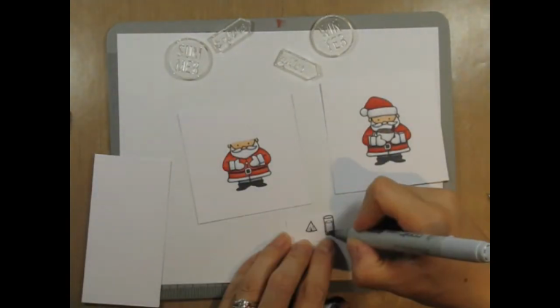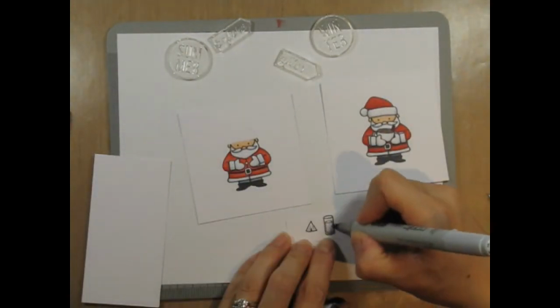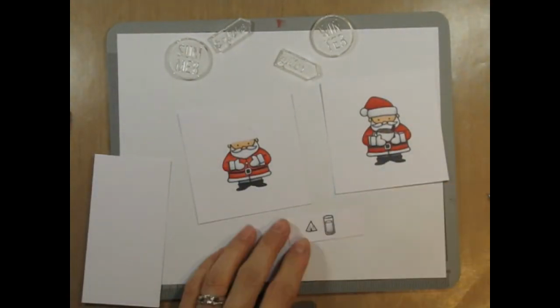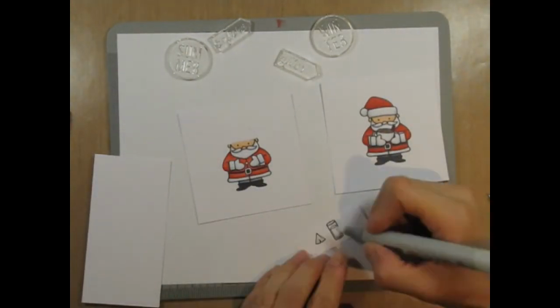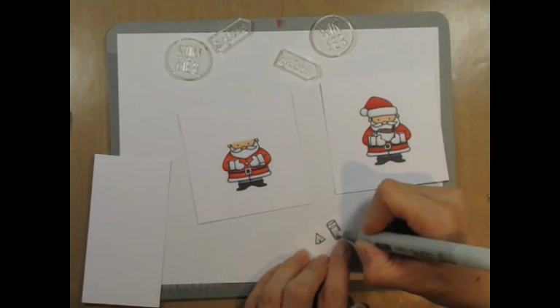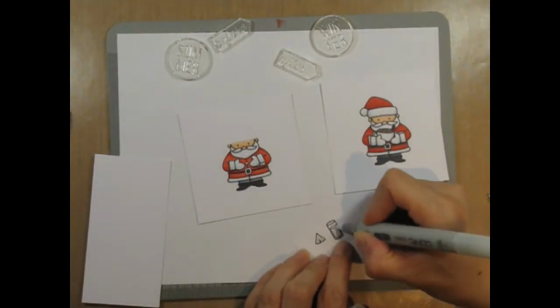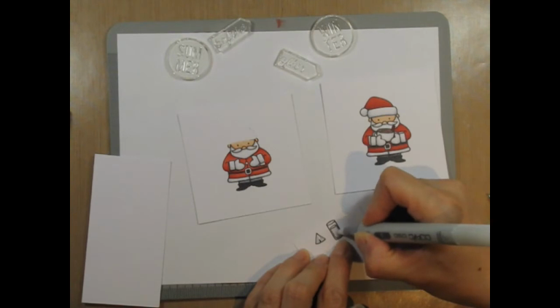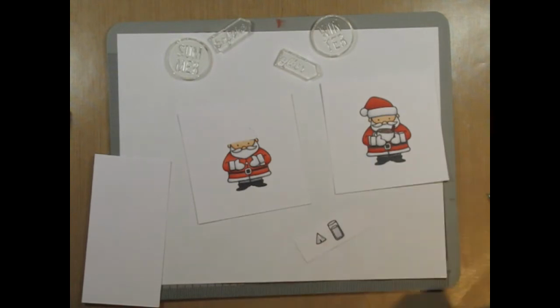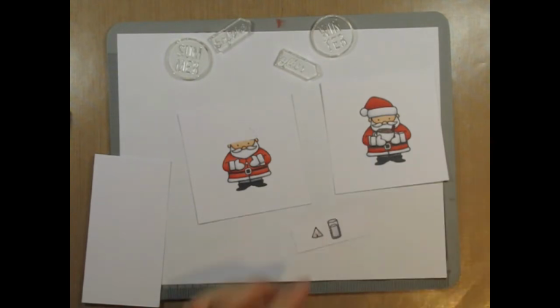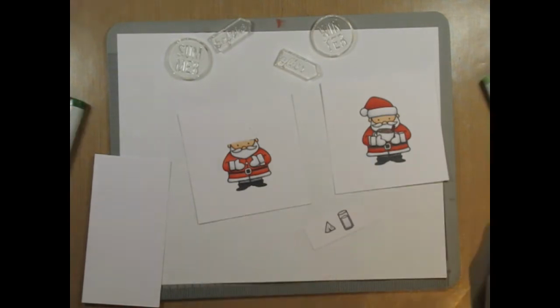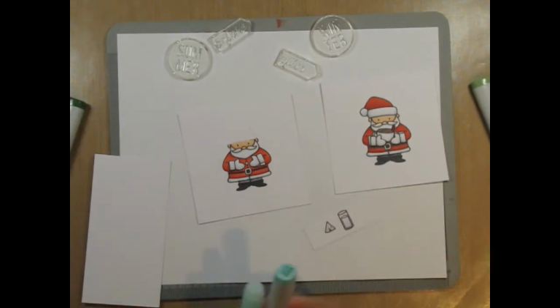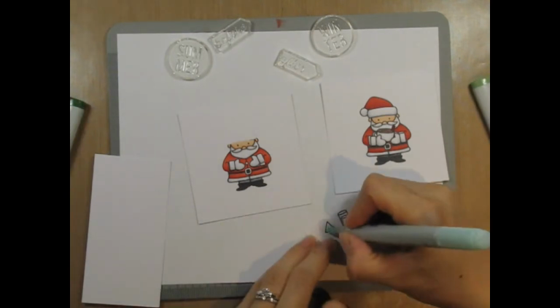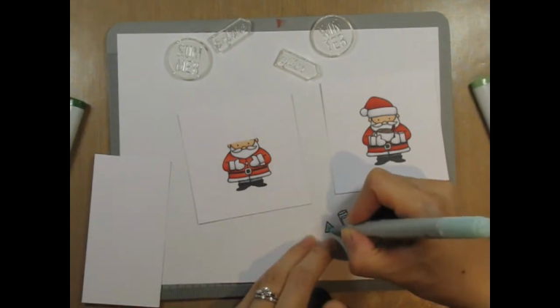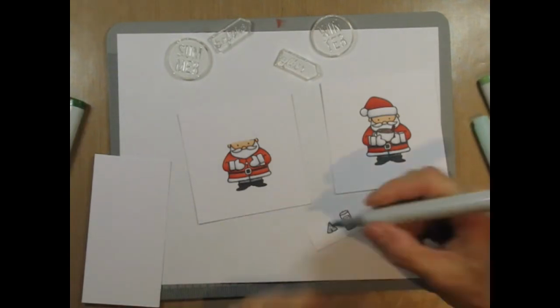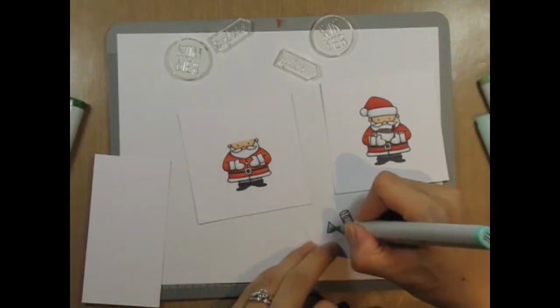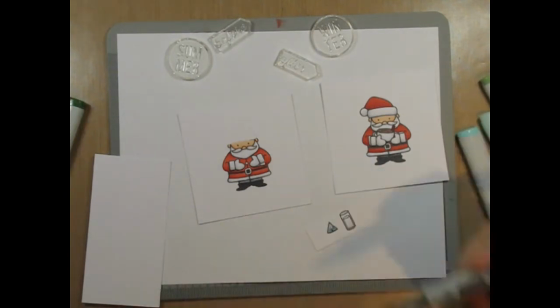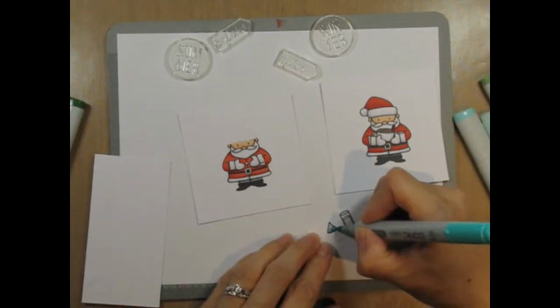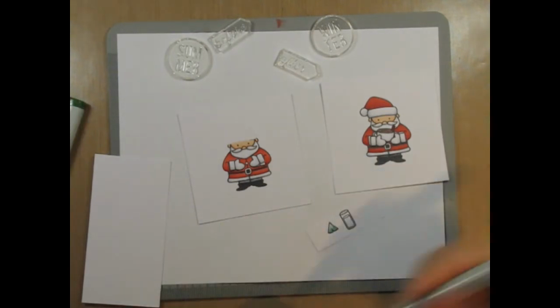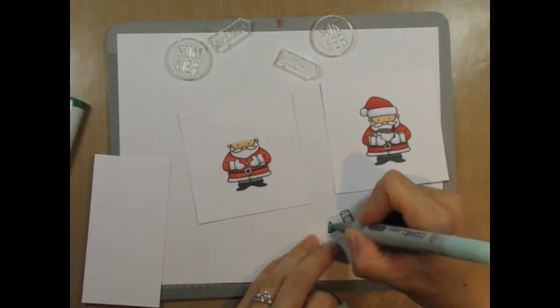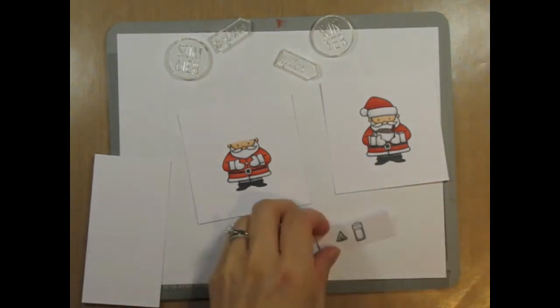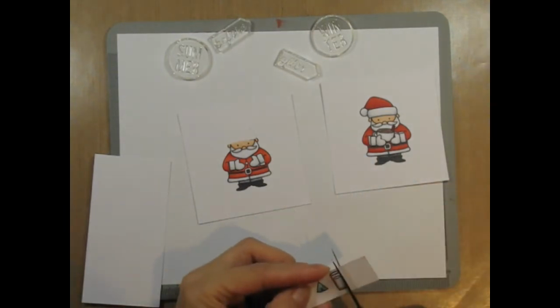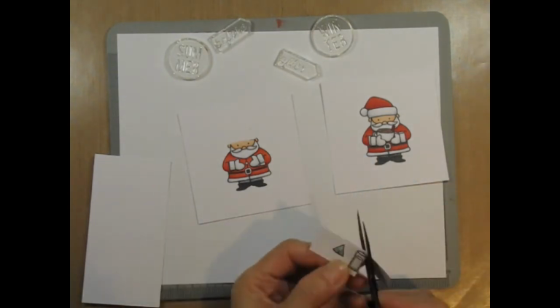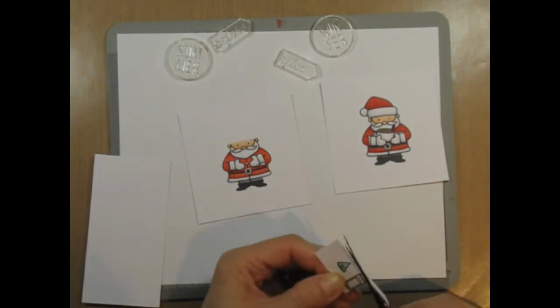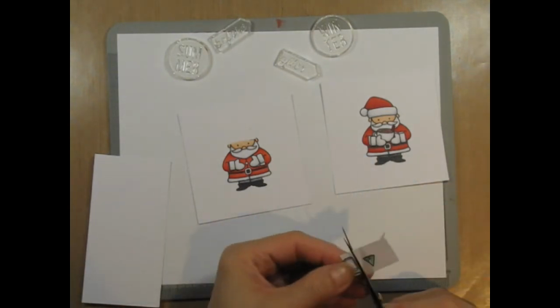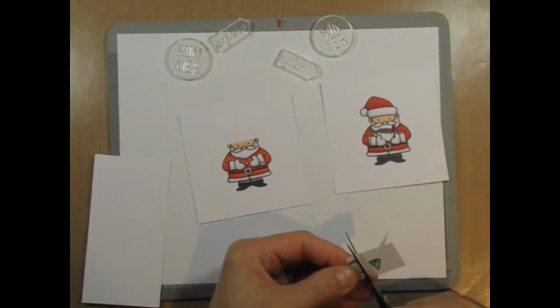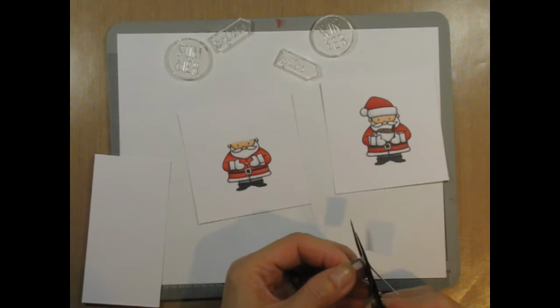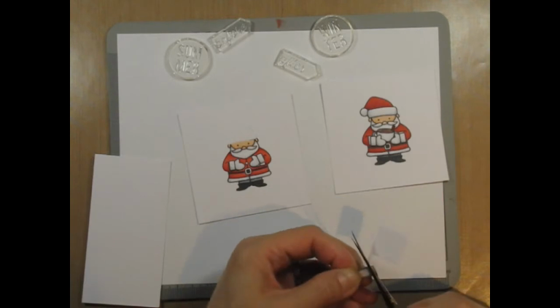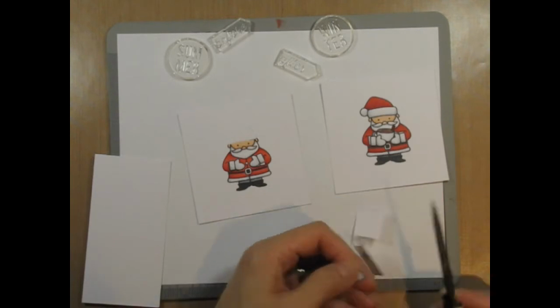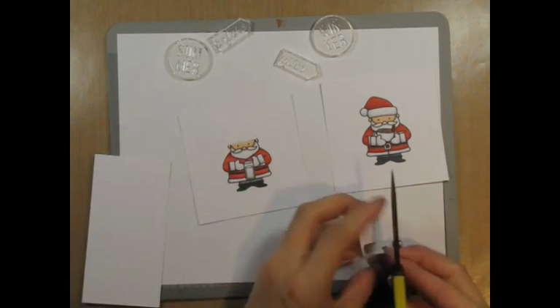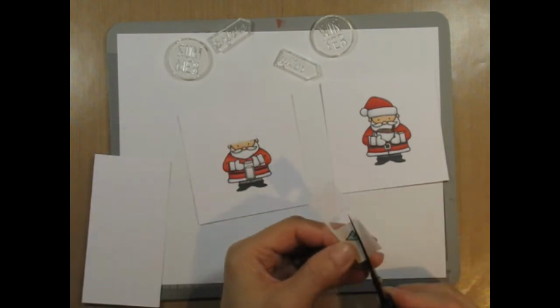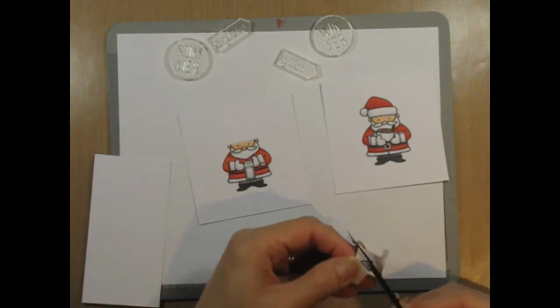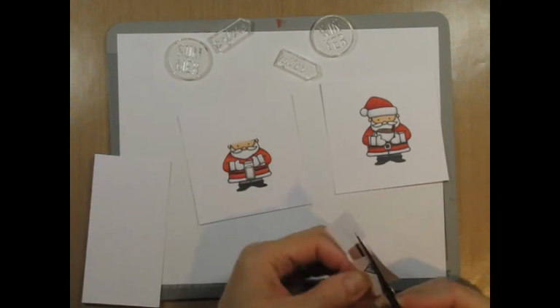I don't have any green on this card yet, and I like the idea of a fresh and minty drink, so I decide to use that on the umbrella. It will provide the pop of color against summer Santa.